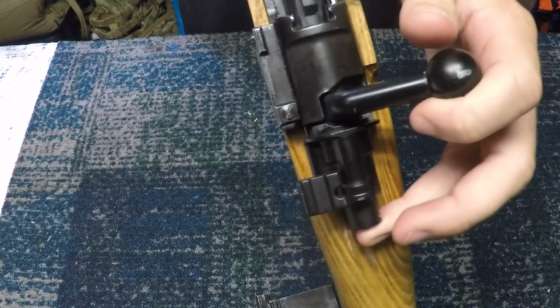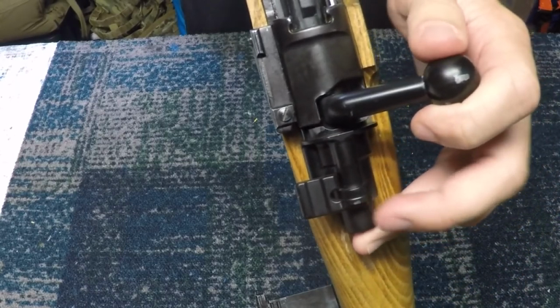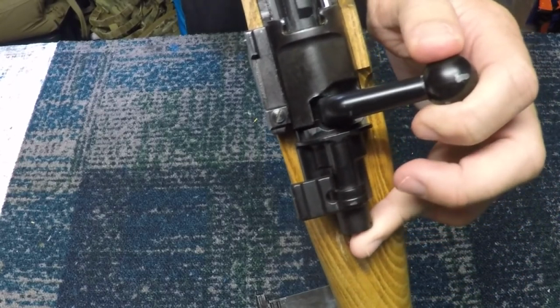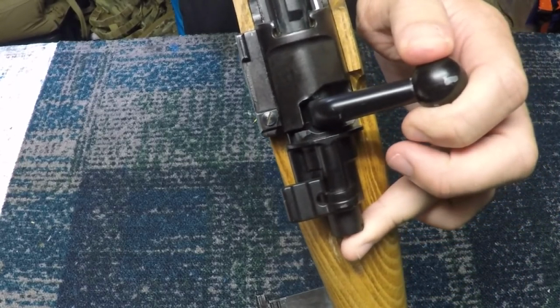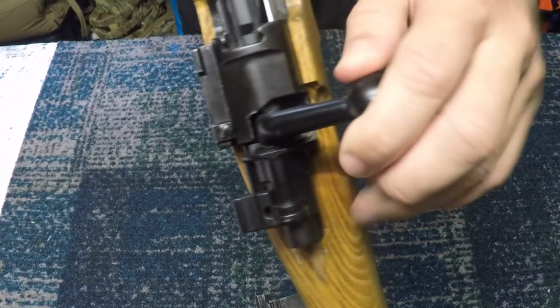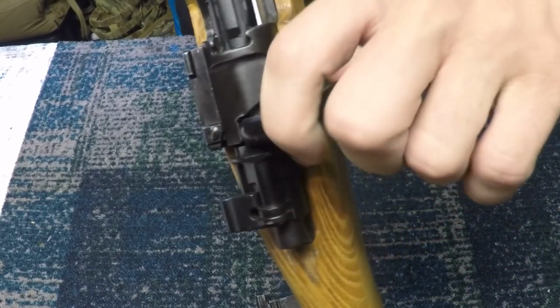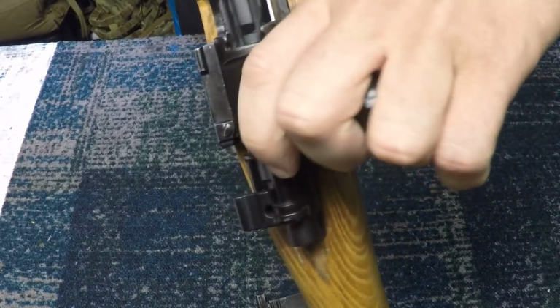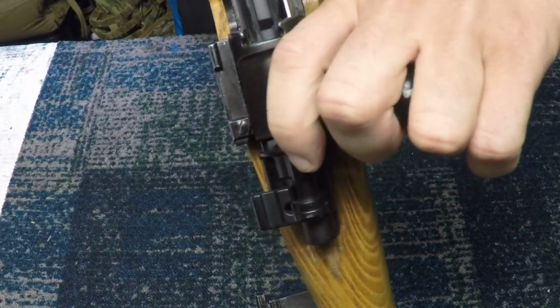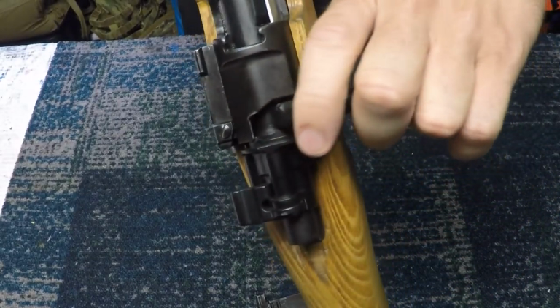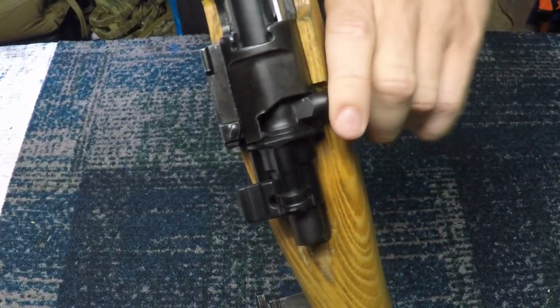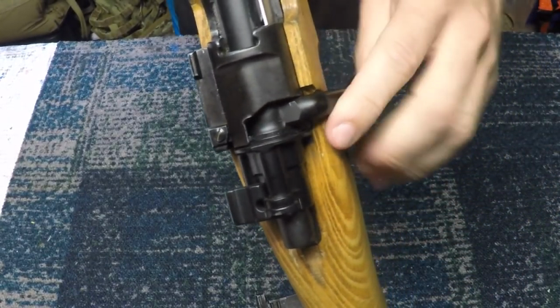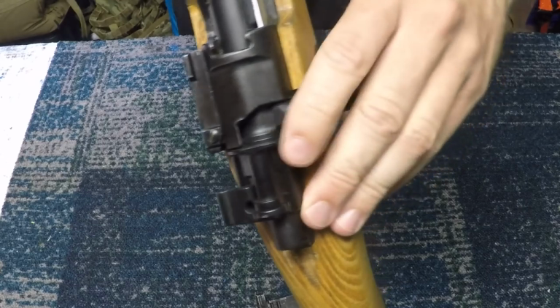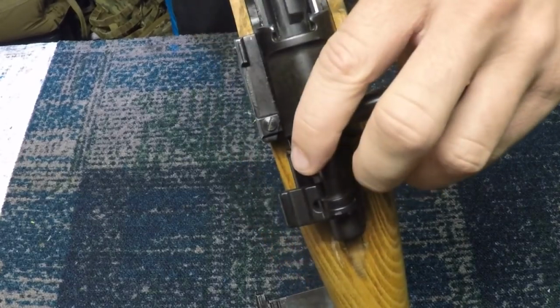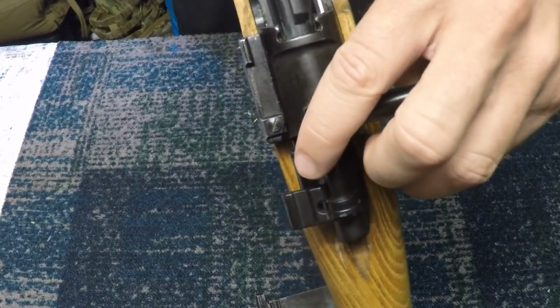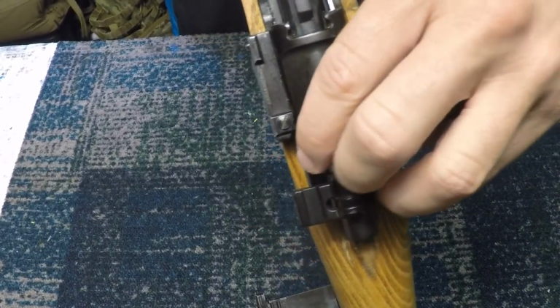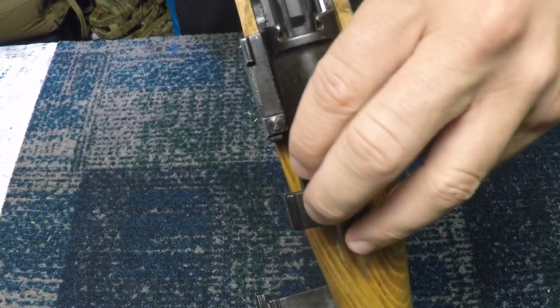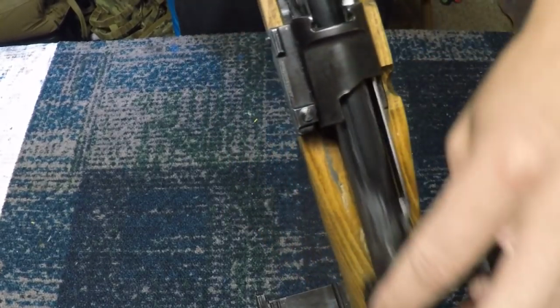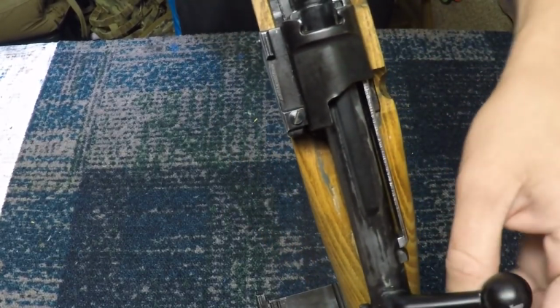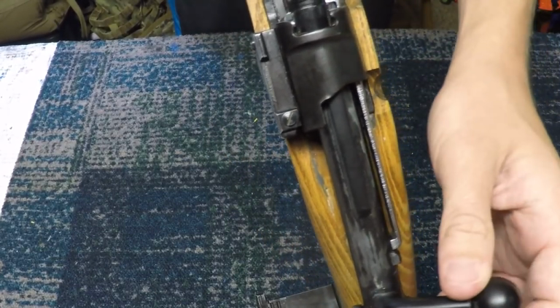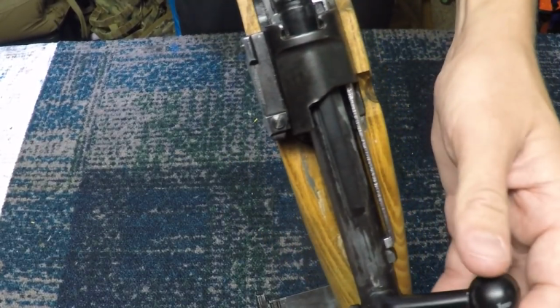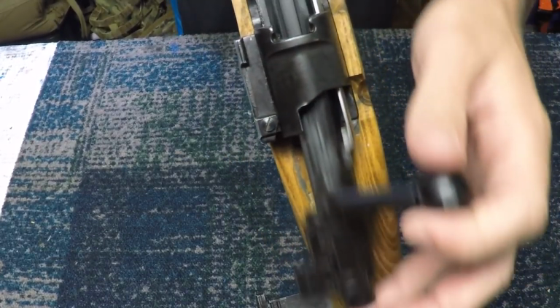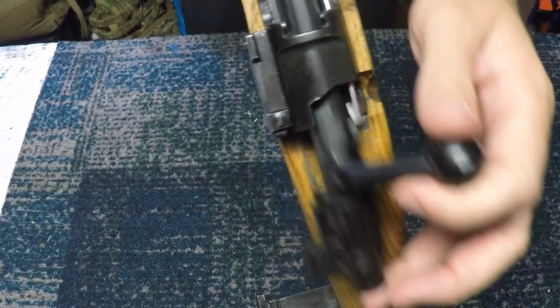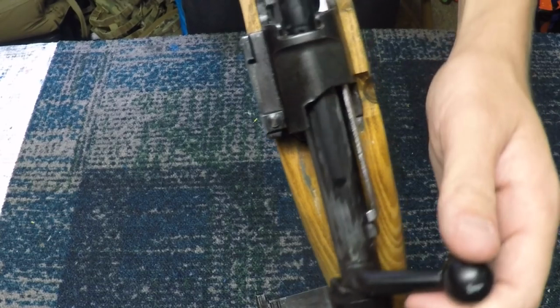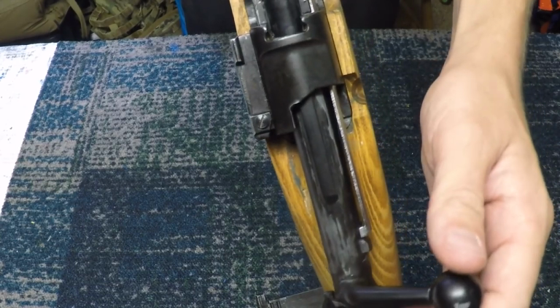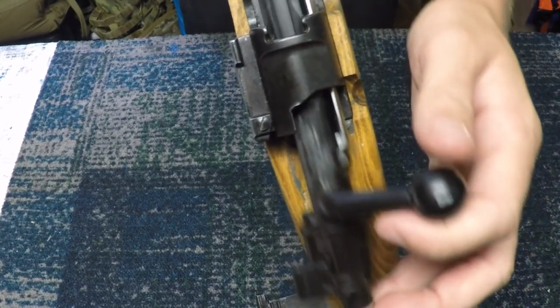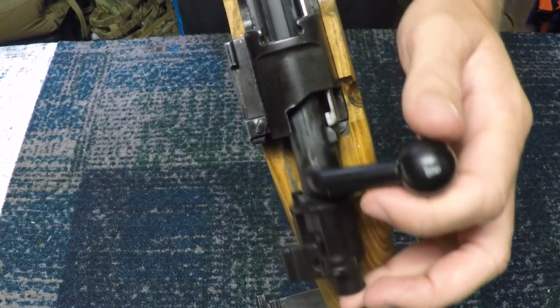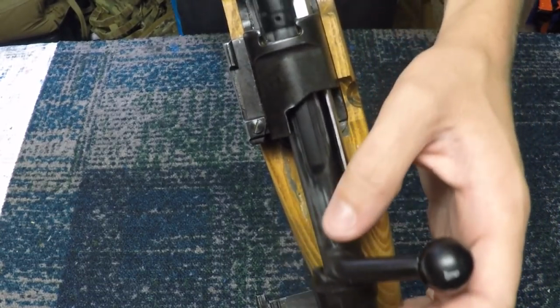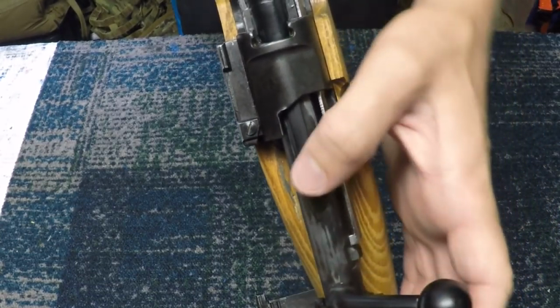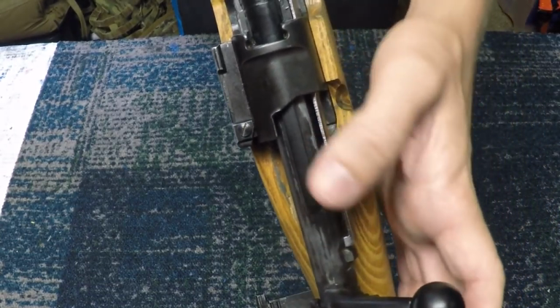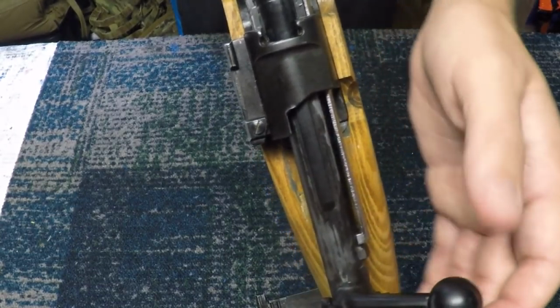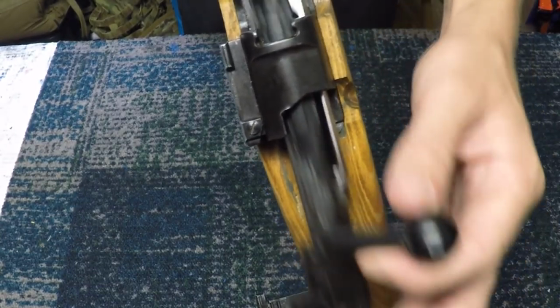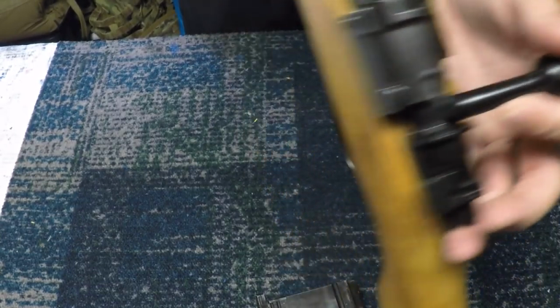Tanaka makes an excellent rifle. You guys have probably heard of them — they make a beautiful M700 as well. If you haven't heard of them, they're a Japanese company that makes really nice airsoft weapons, as you can probably tell by this one. You can see the bolt's got some wear on it just because this one is used.